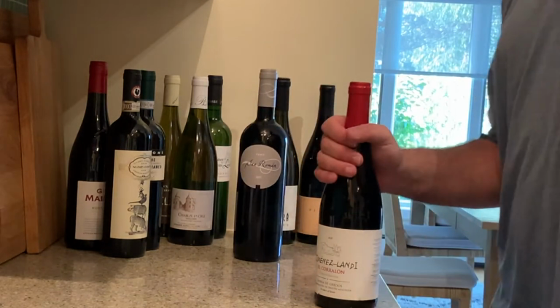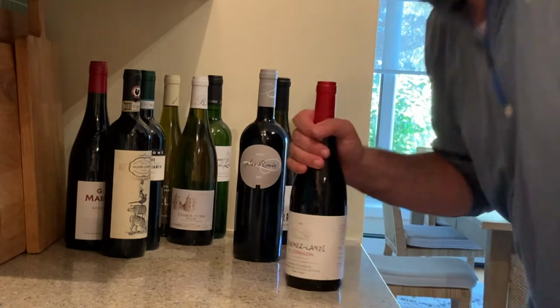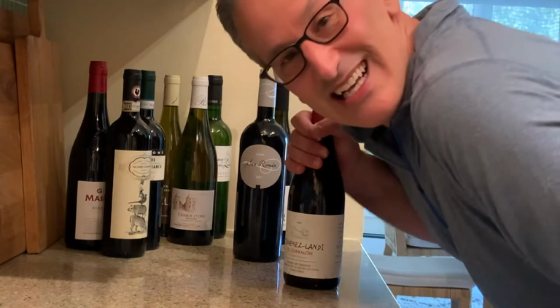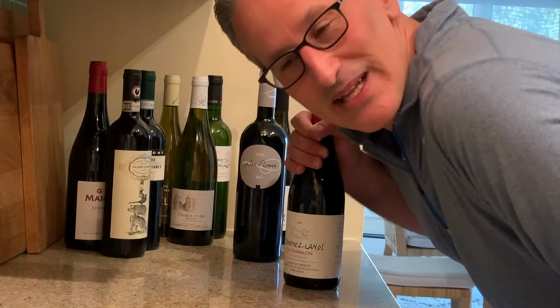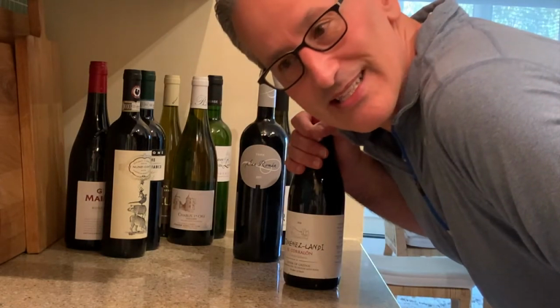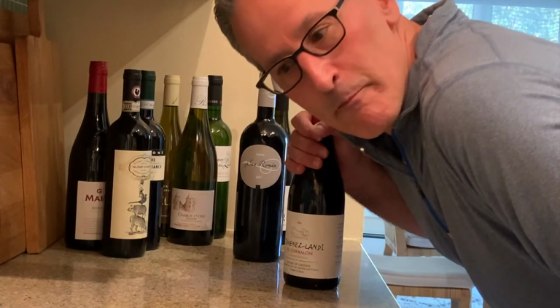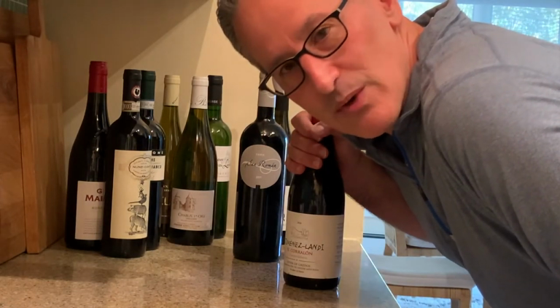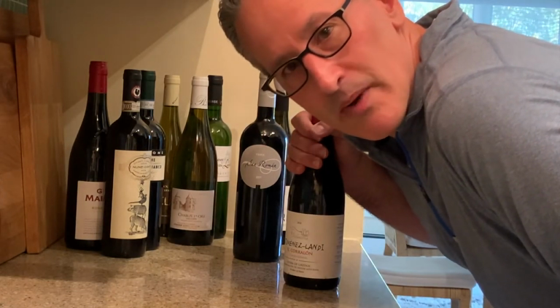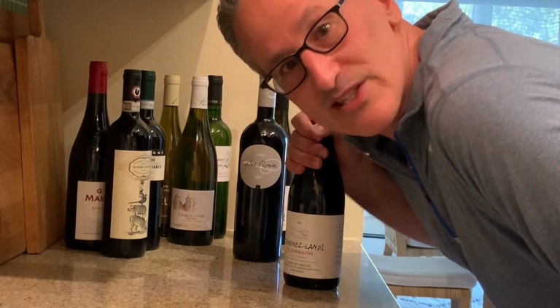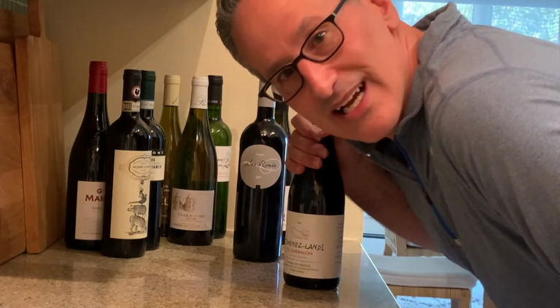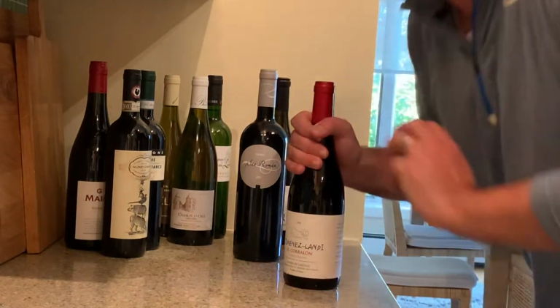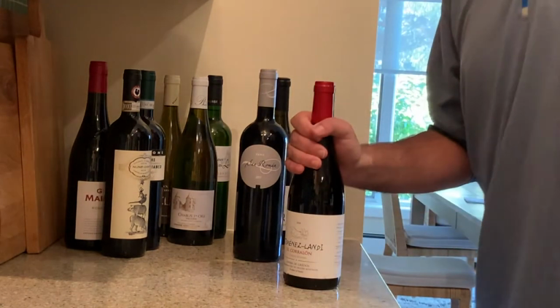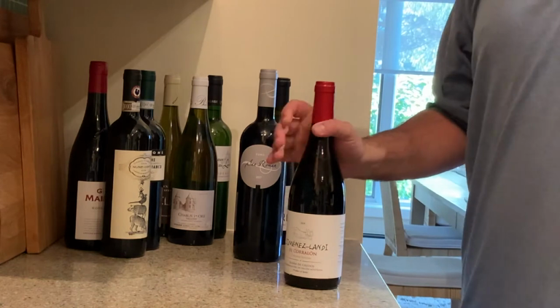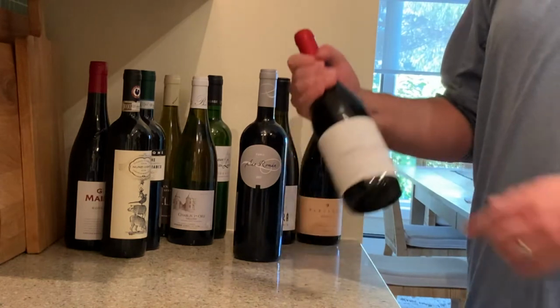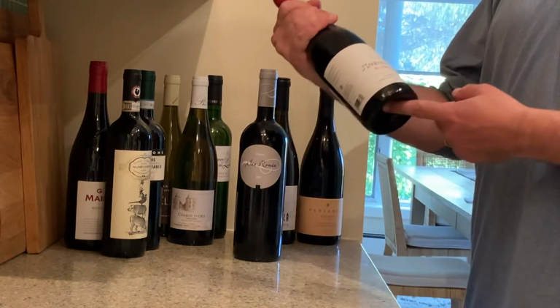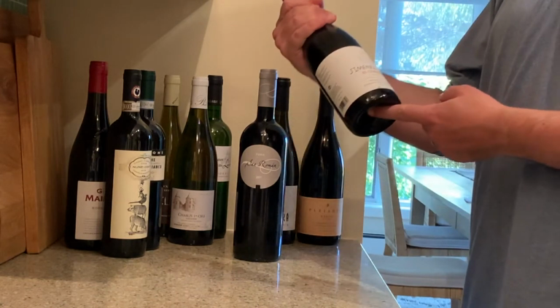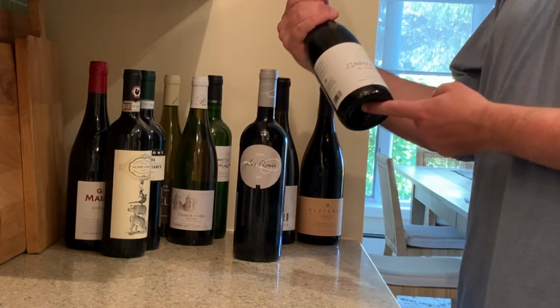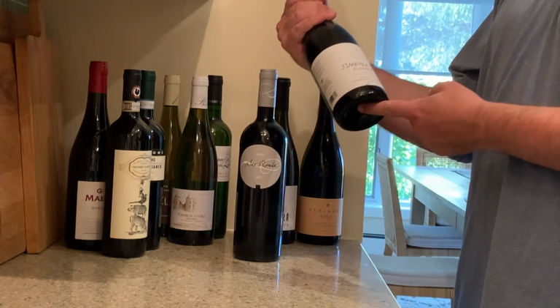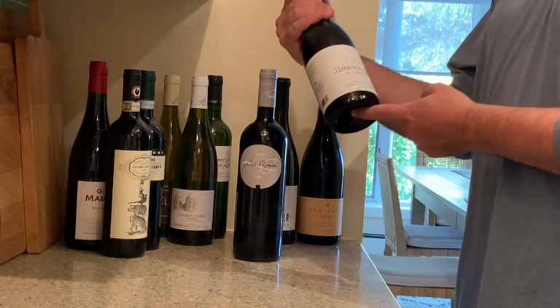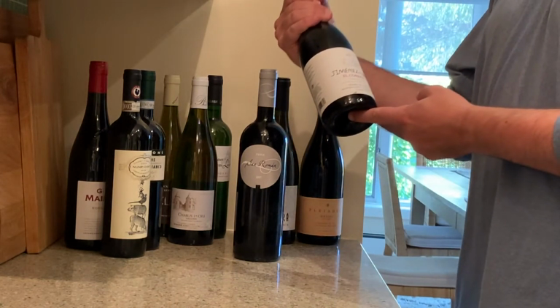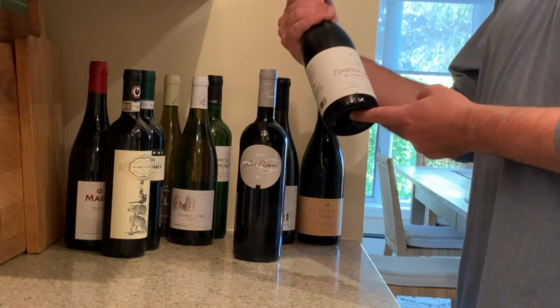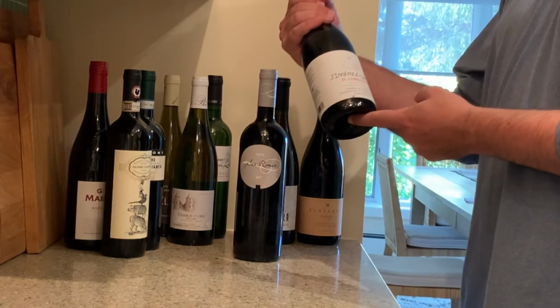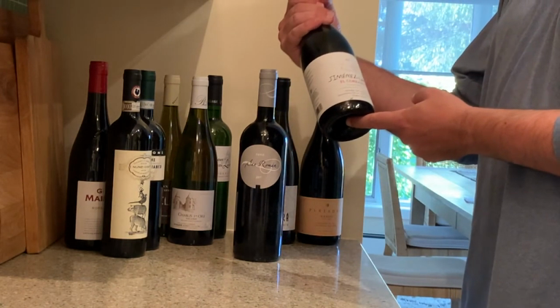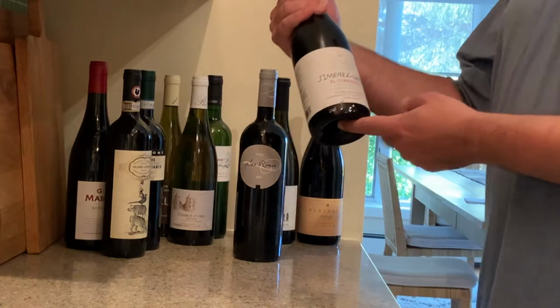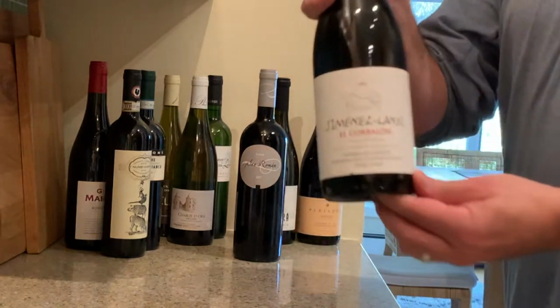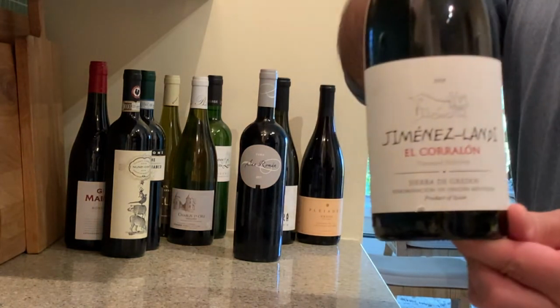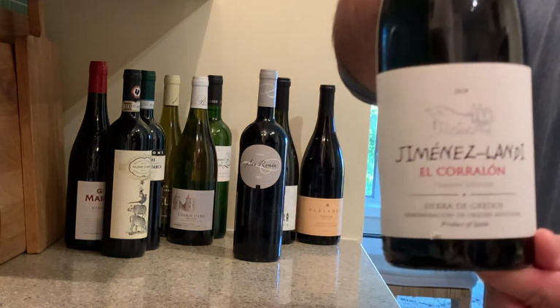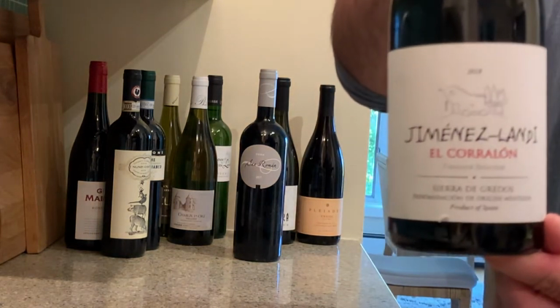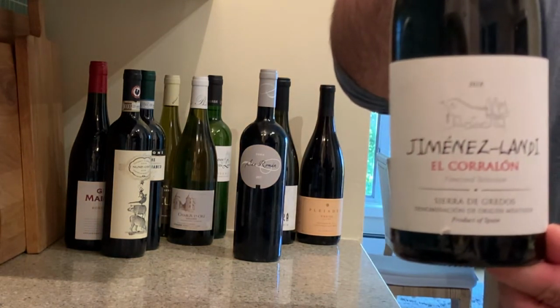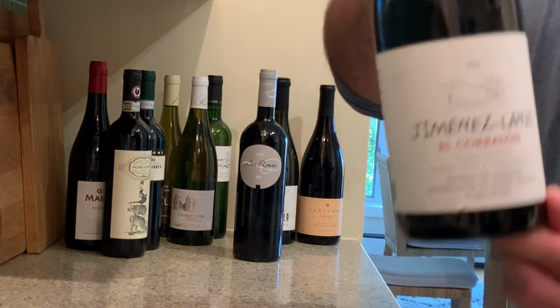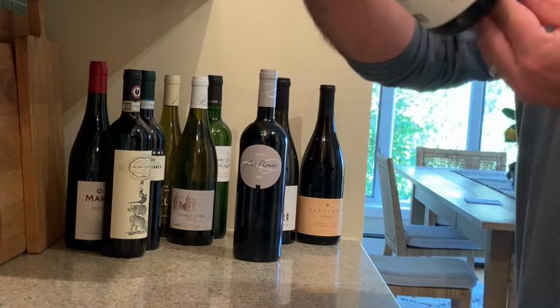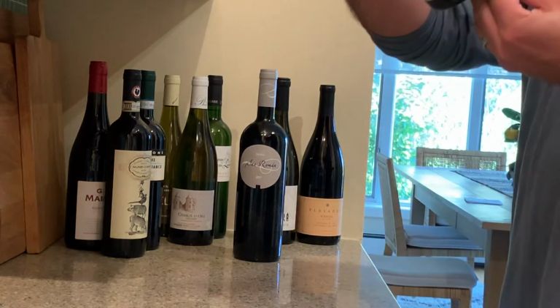Last time when we did this it was from winespies.com and I got like 12 reds. This time we've got a nice variation.